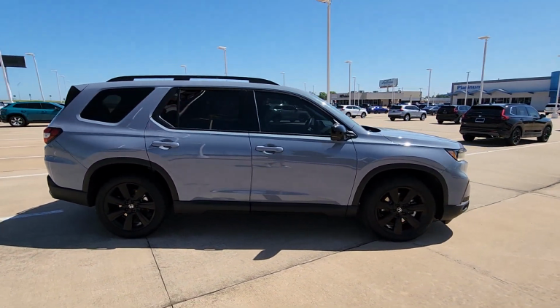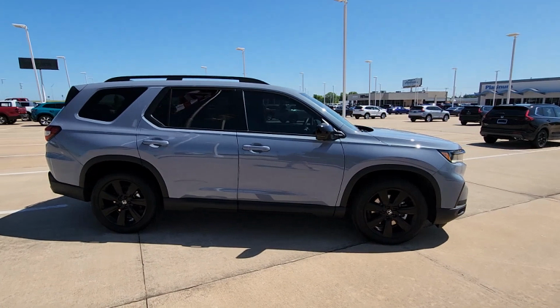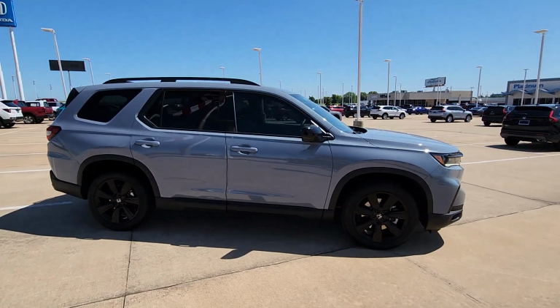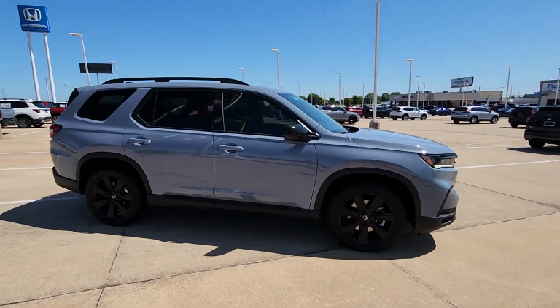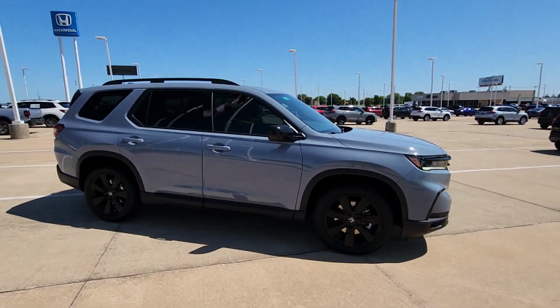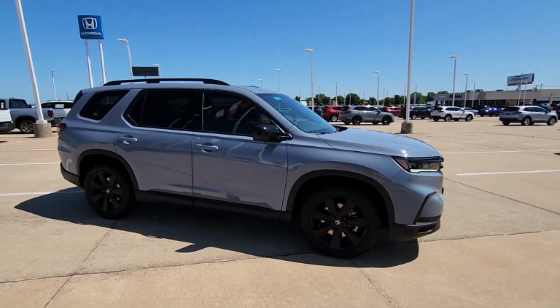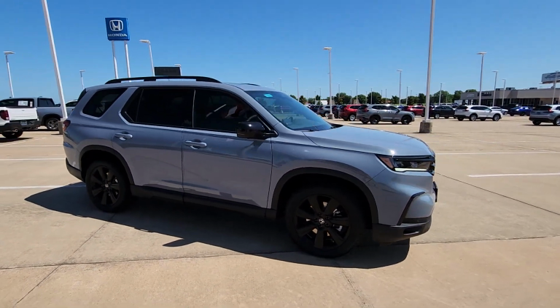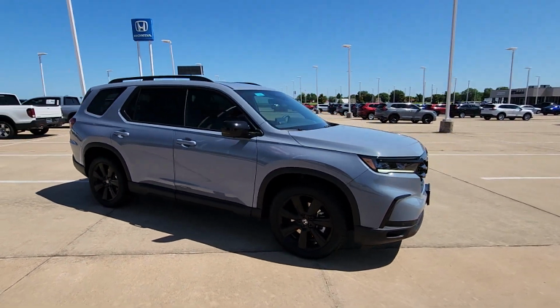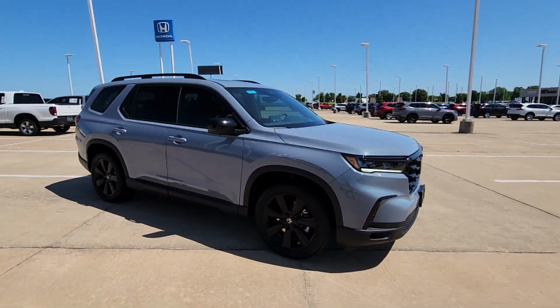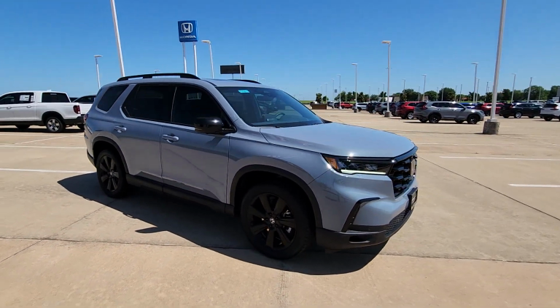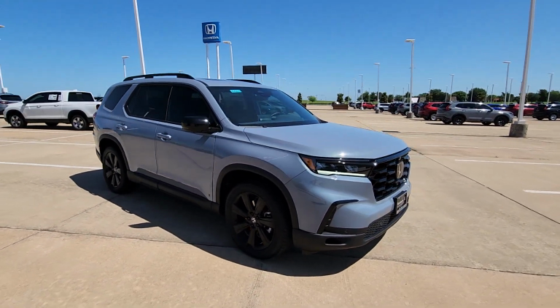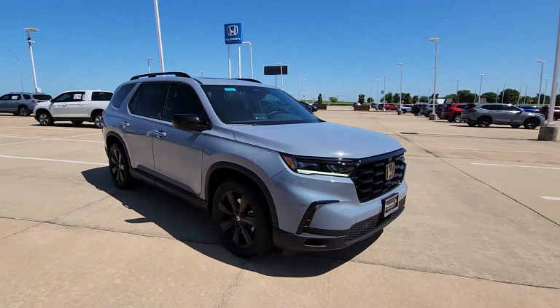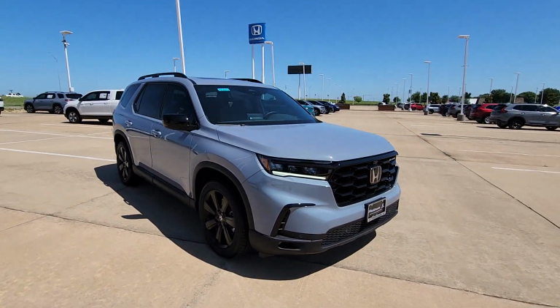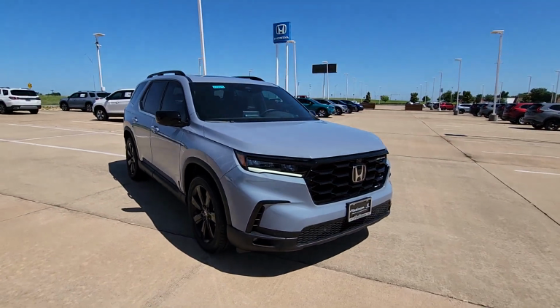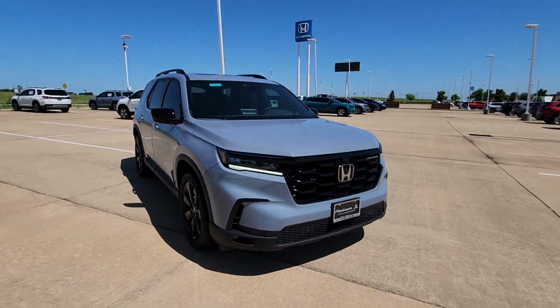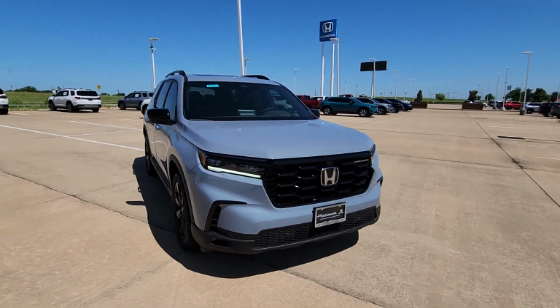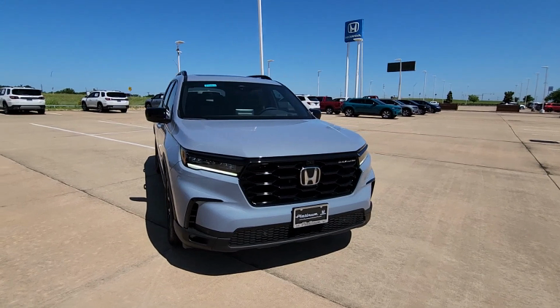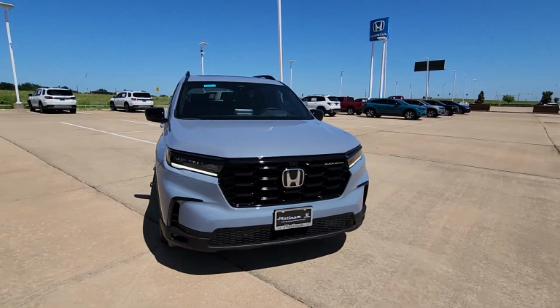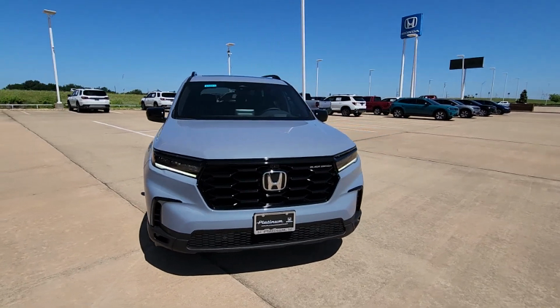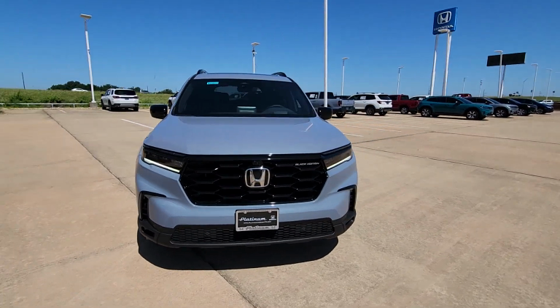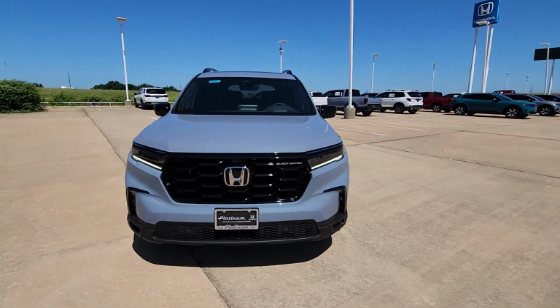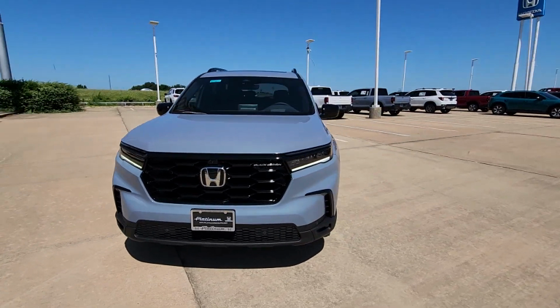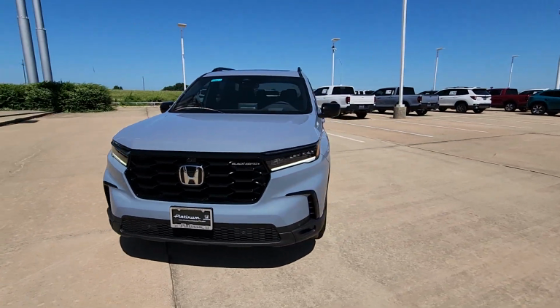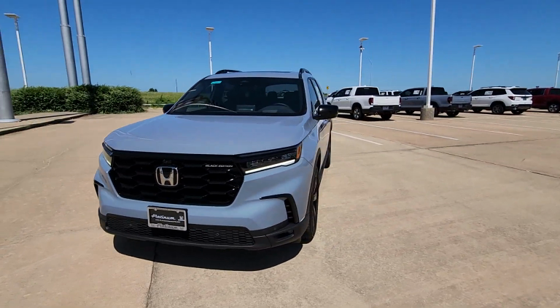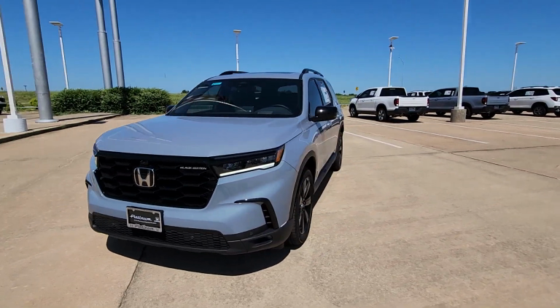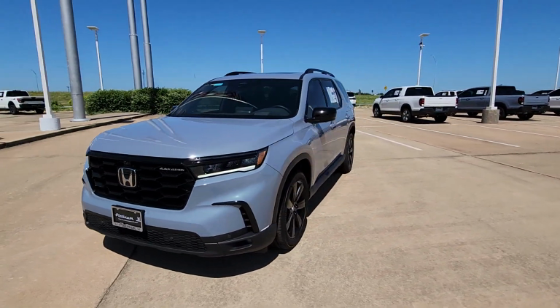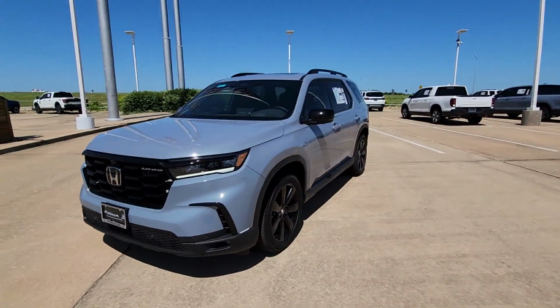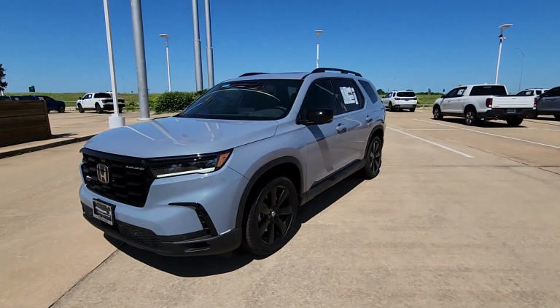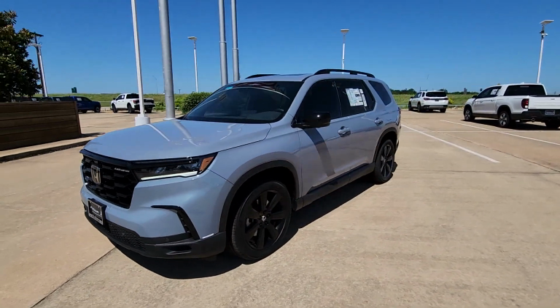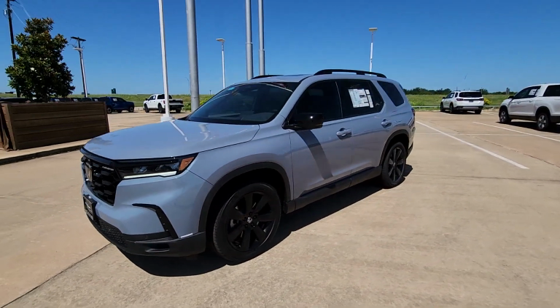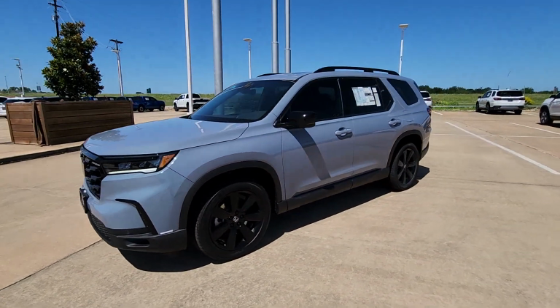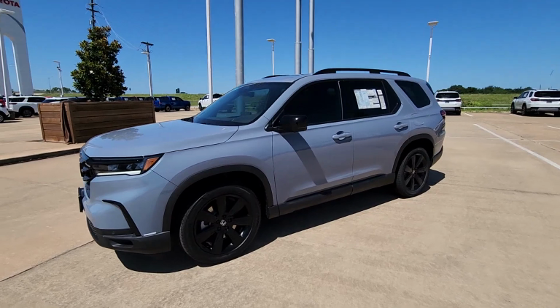Powerful performance, all-wheel drive, and ample cargo space. Enjoy the feeling of confidence you'll have on every road trip in this comfortable and capable Honda Pilot. Come in for a test drive today.